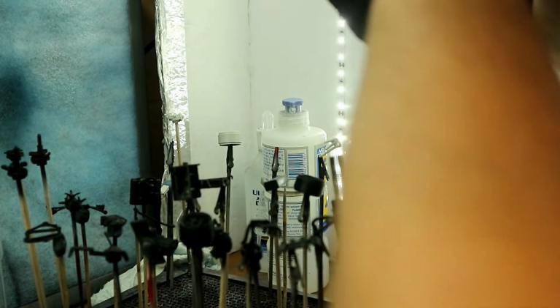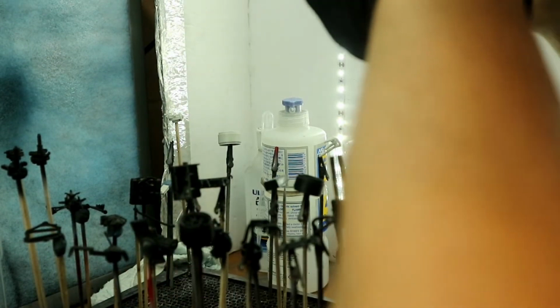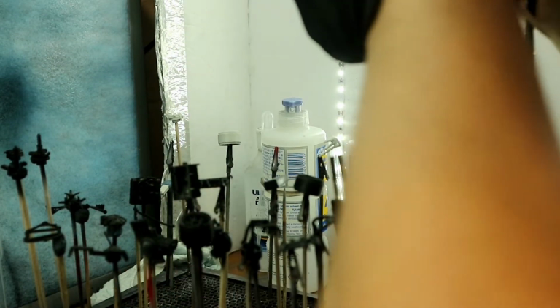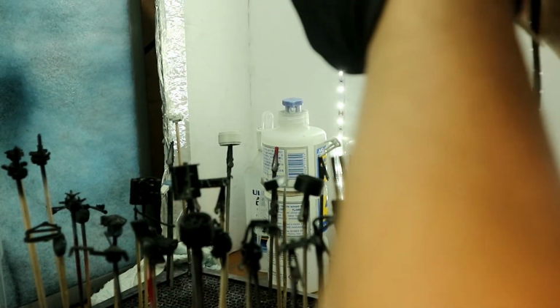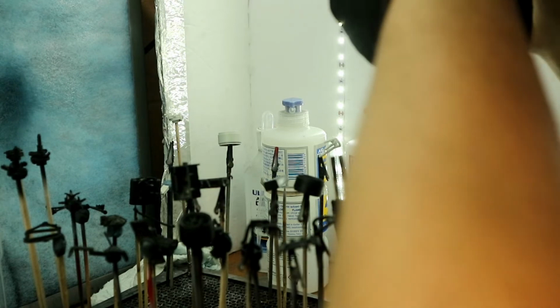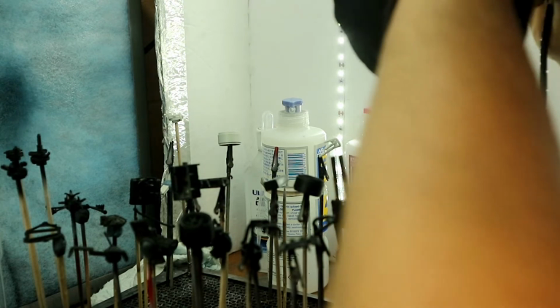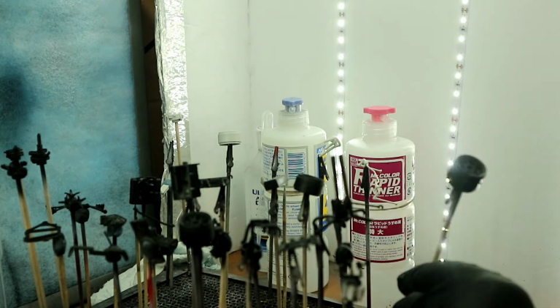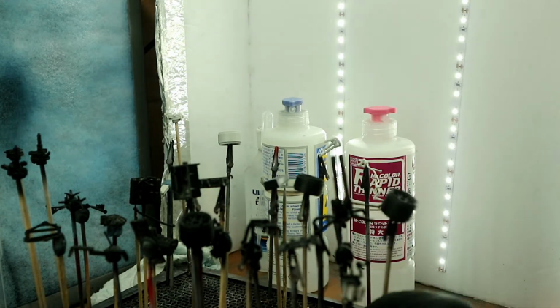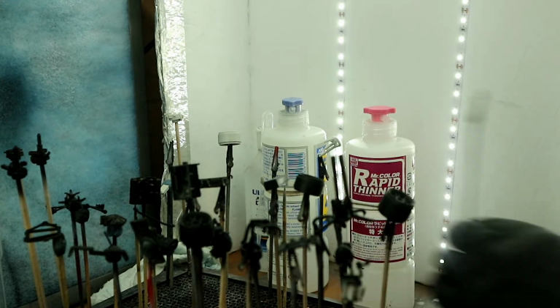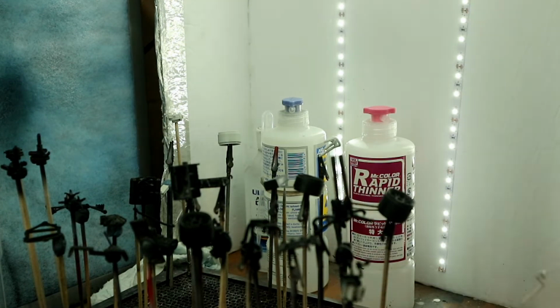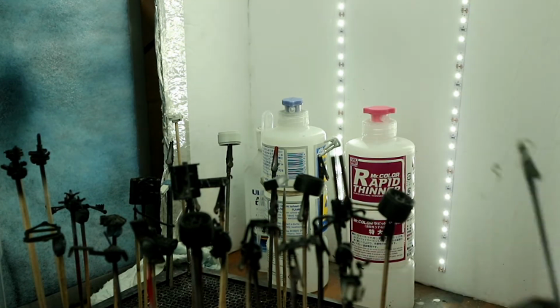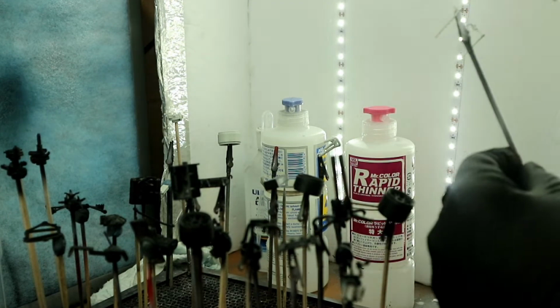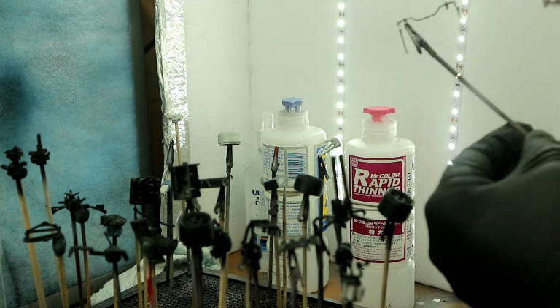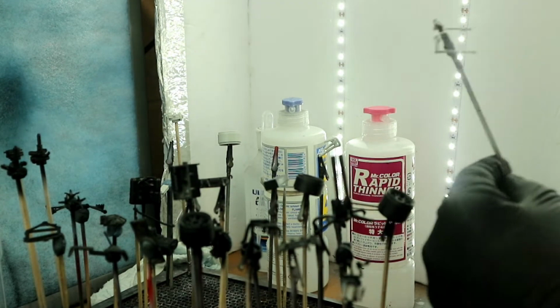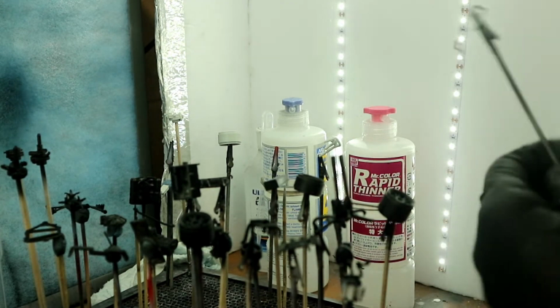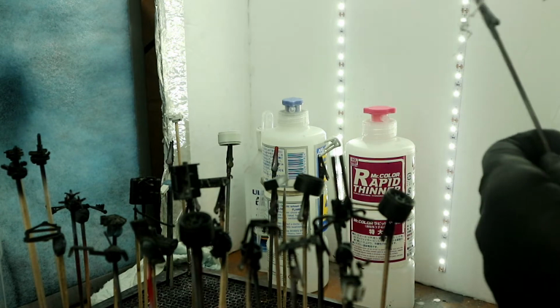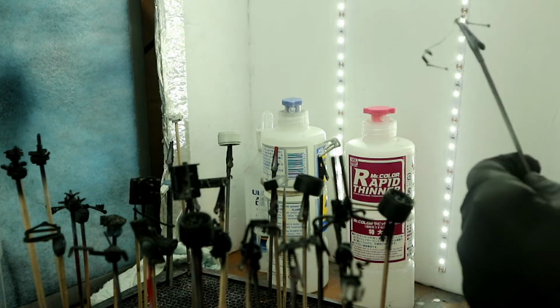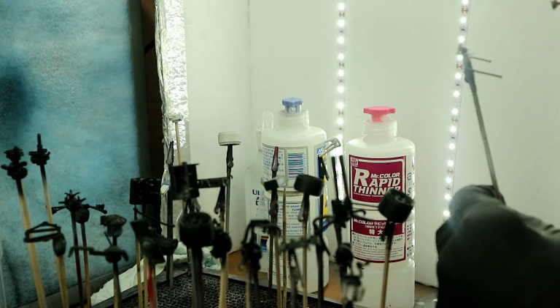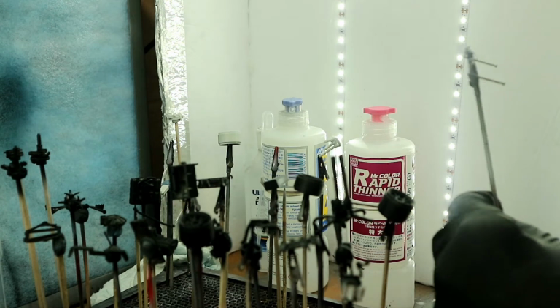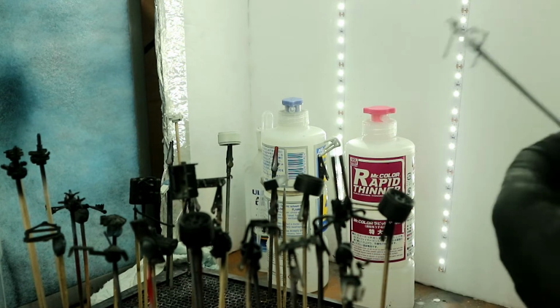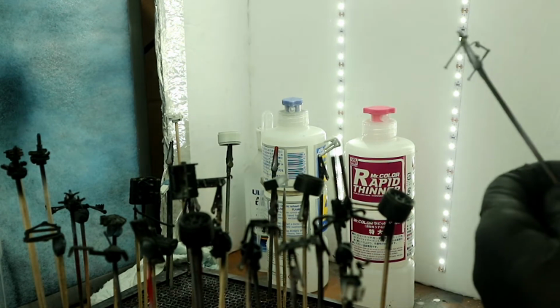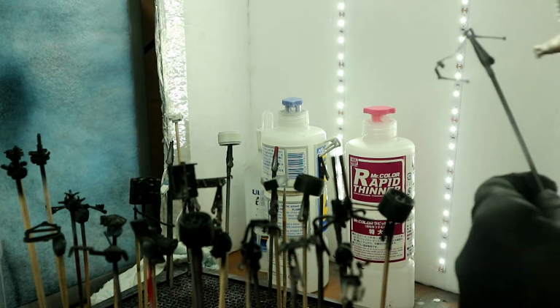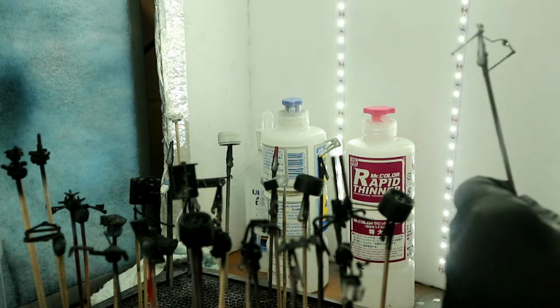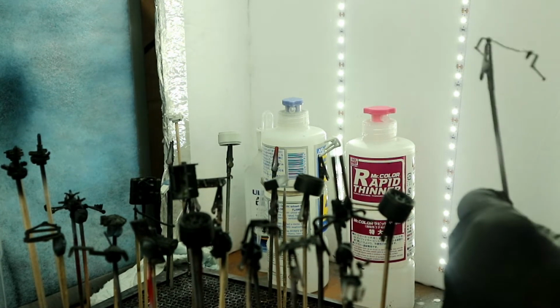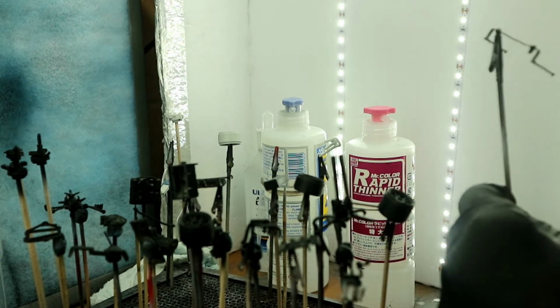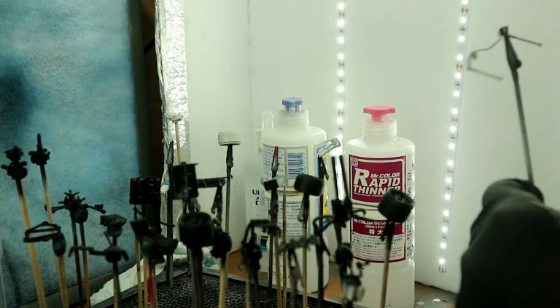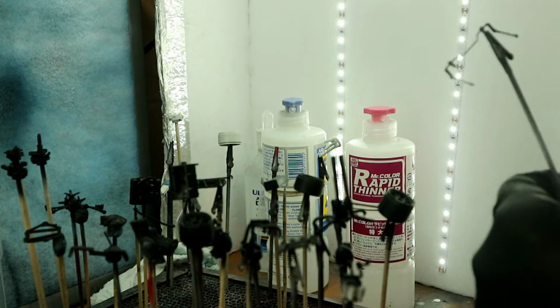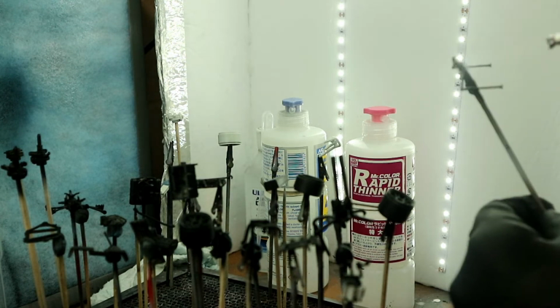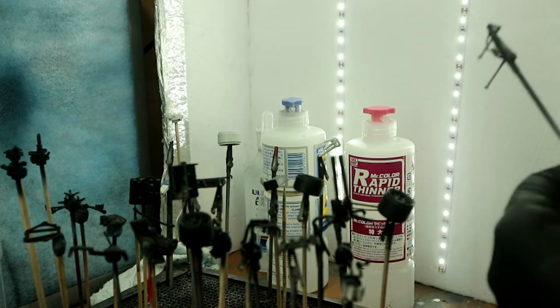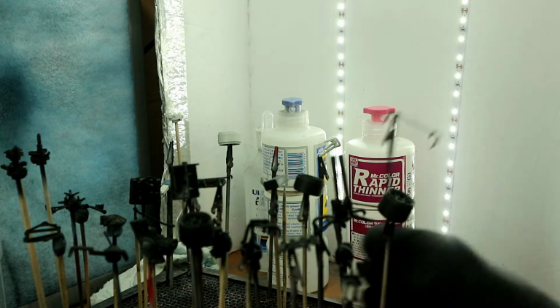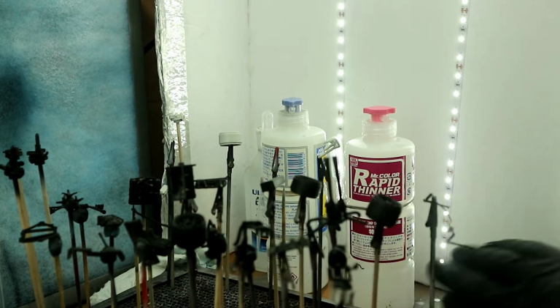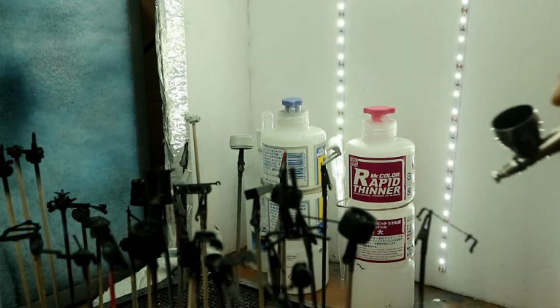I'm out of shot here but I'm taking extra care with the rims, making sure I get everything. I wanted to make sure they all had a metallic coat on them and a nice primer coat, so I took a lot of care with the rims especially.